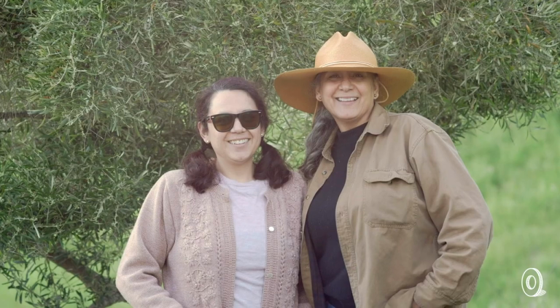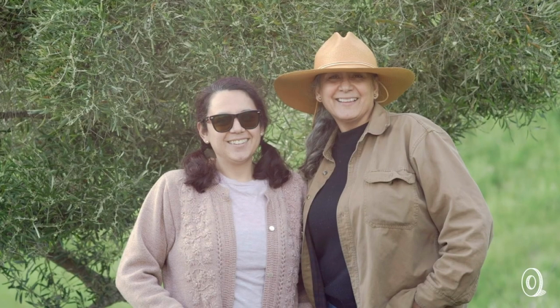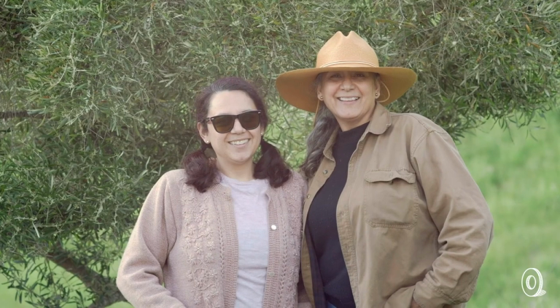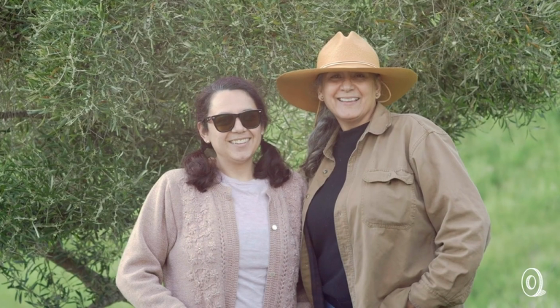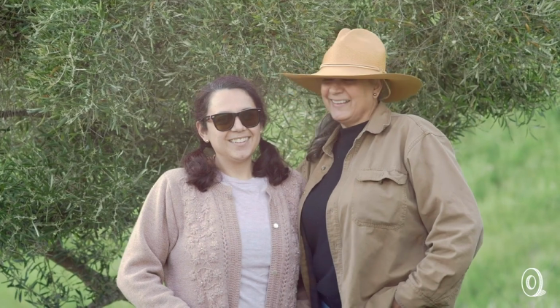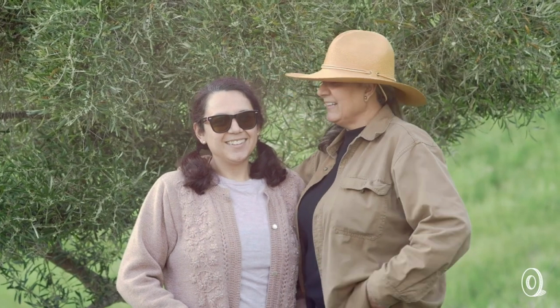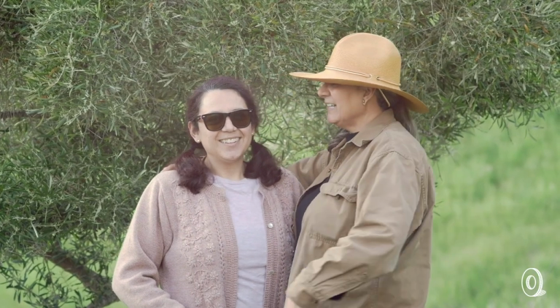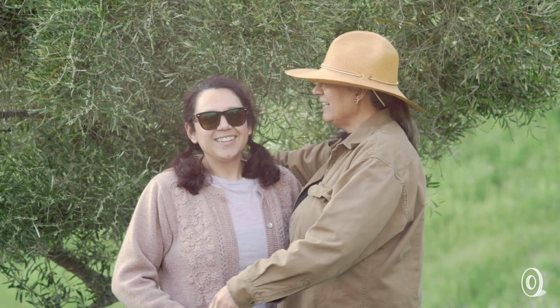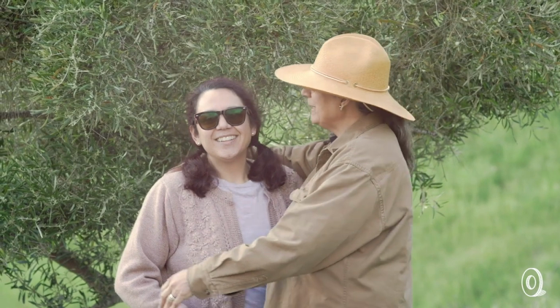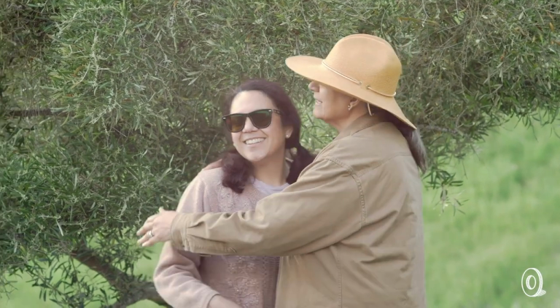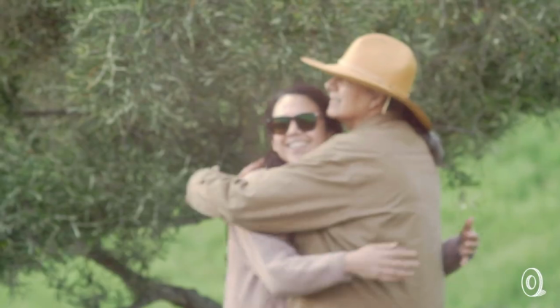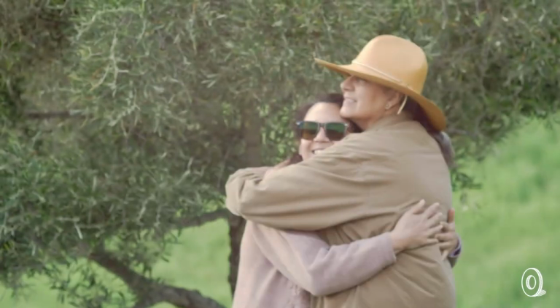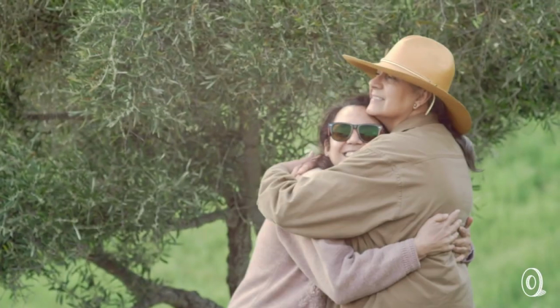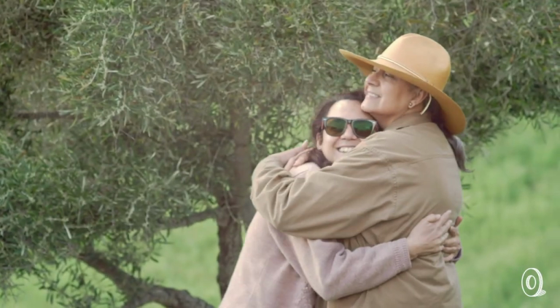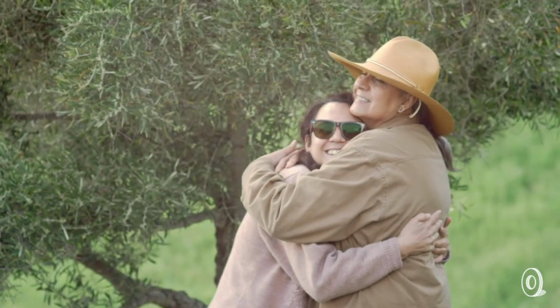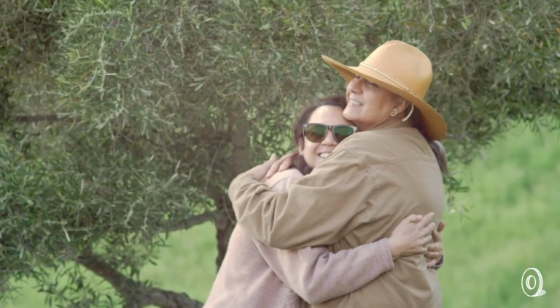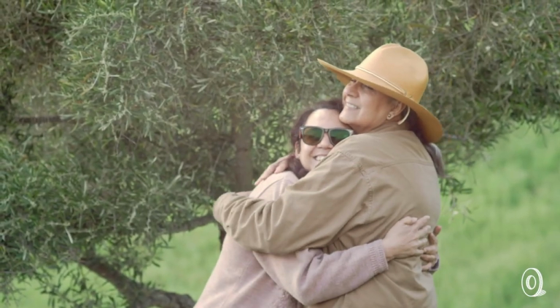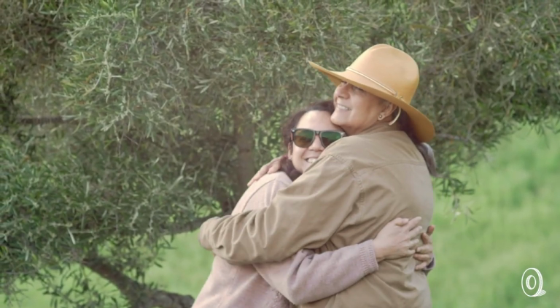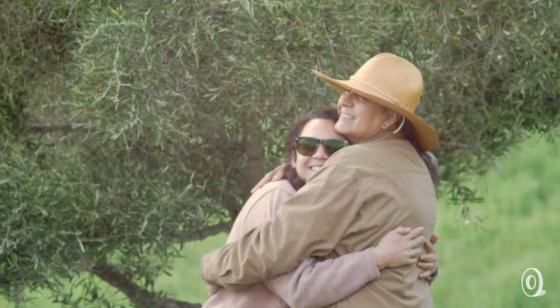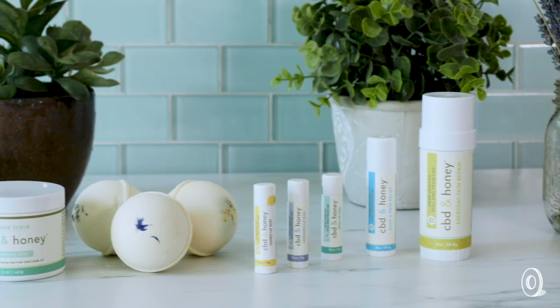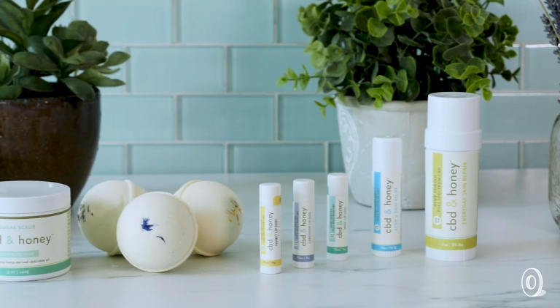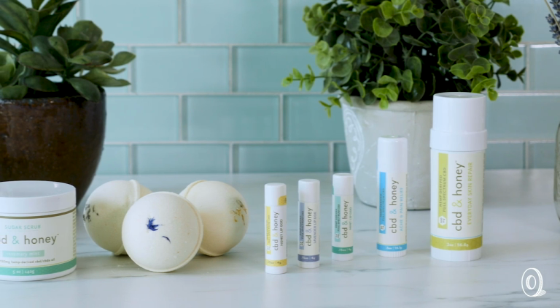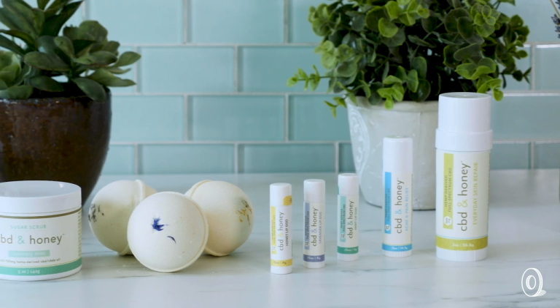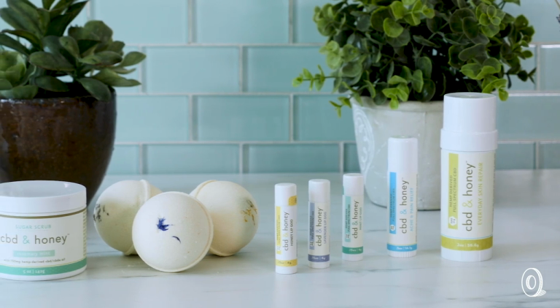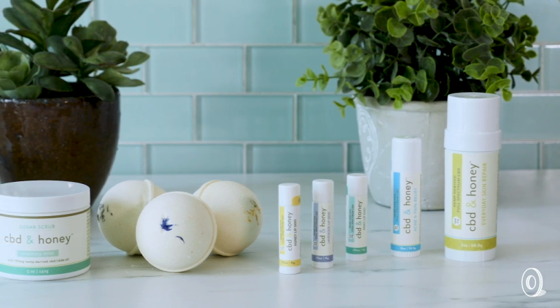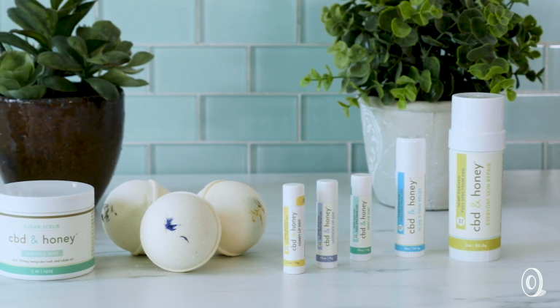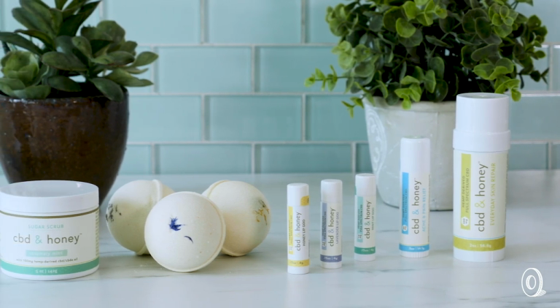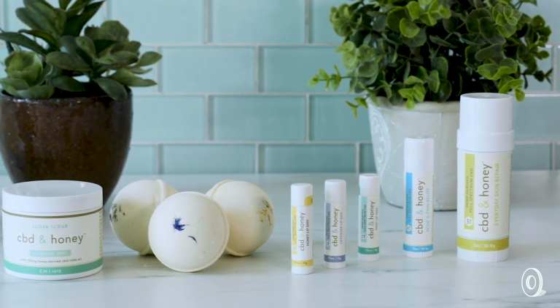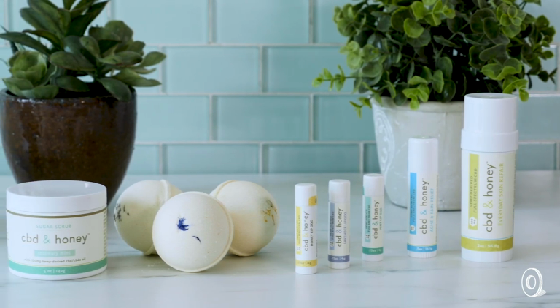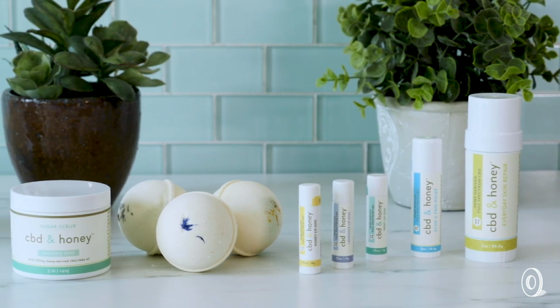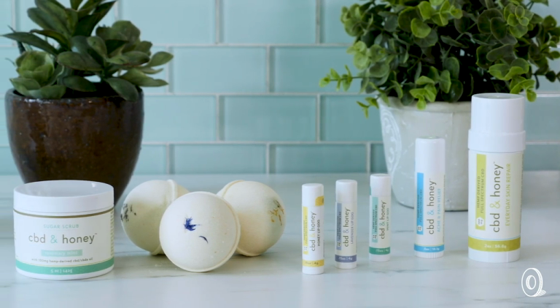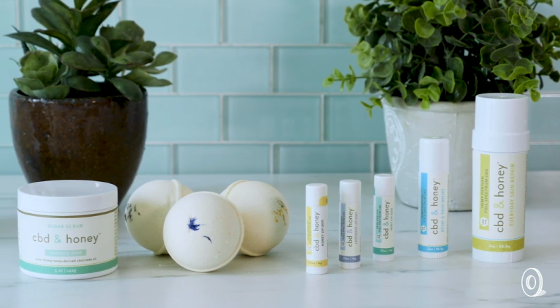Life Elements grew from Martha's beekeeping hobby. Her daughter's positive experience with CBD inspired Martha and husband Kurt to give it a try. Now they're giving folks a natural way to help their bodies and minds feel good too.